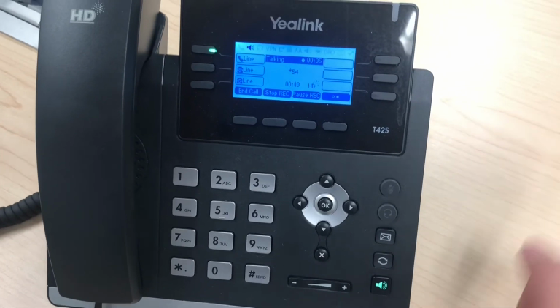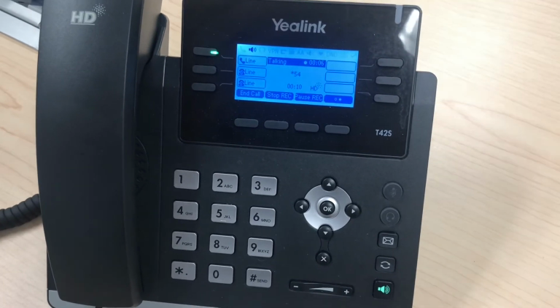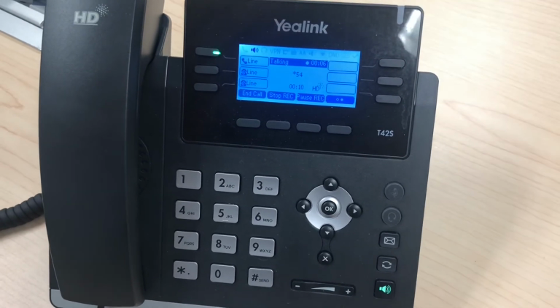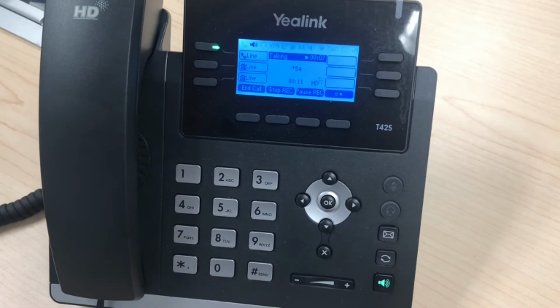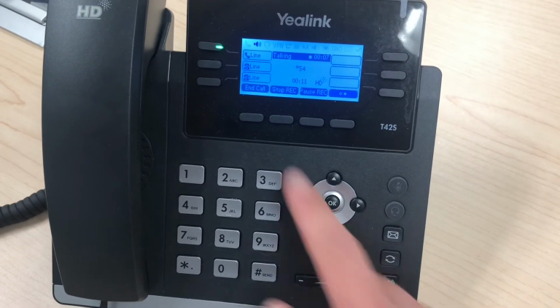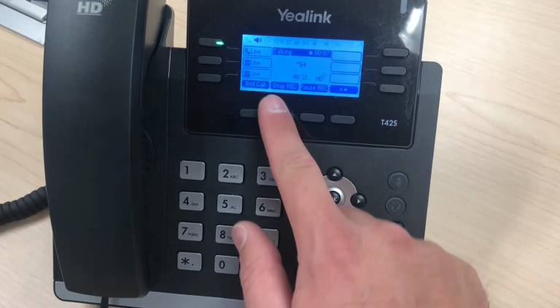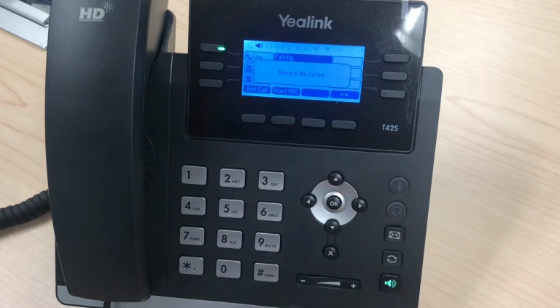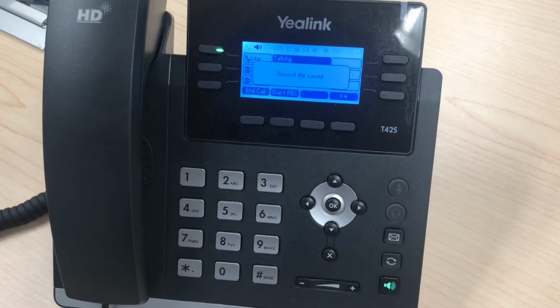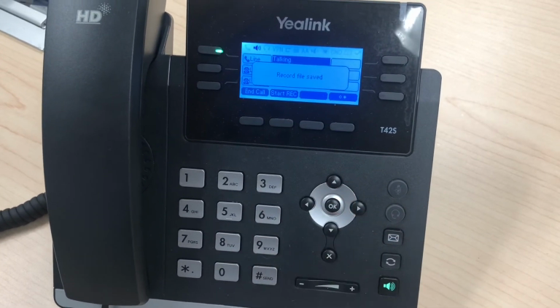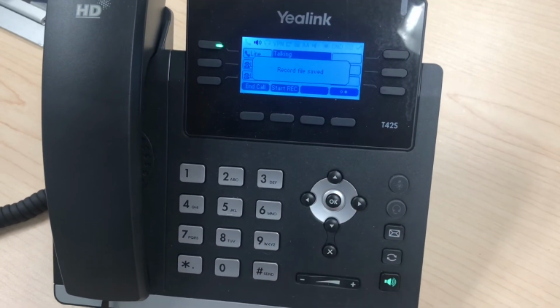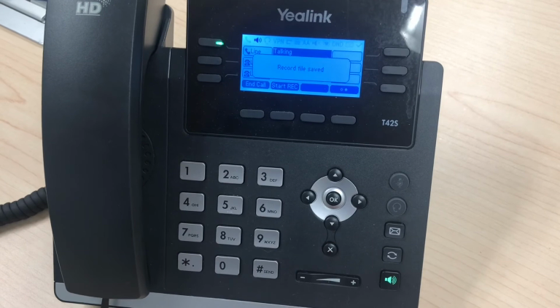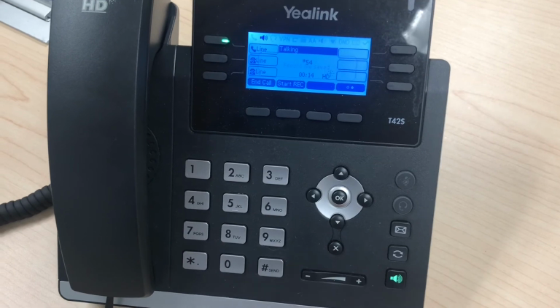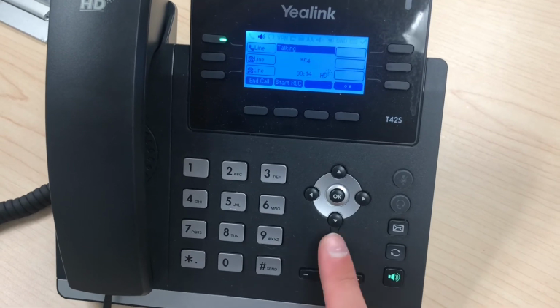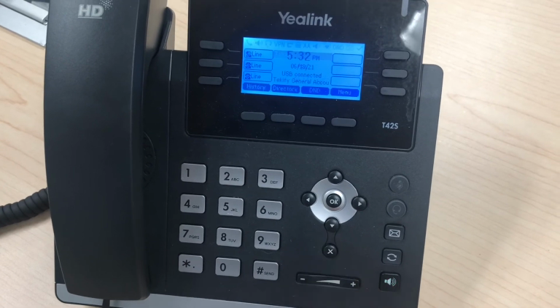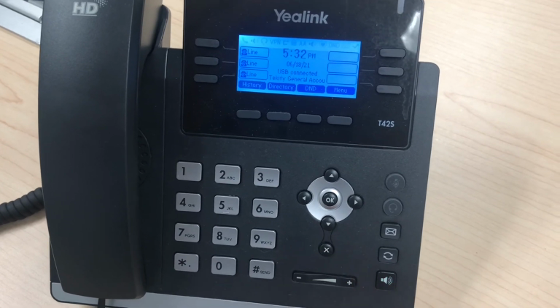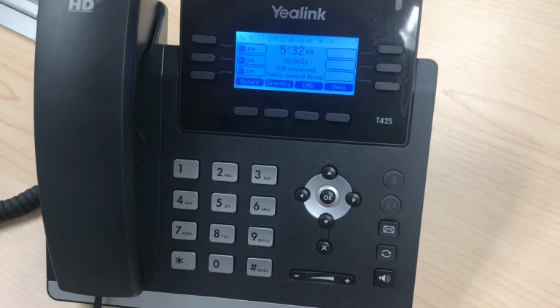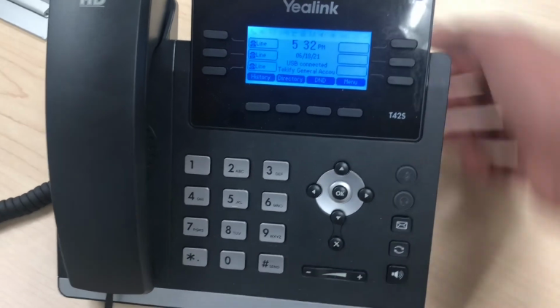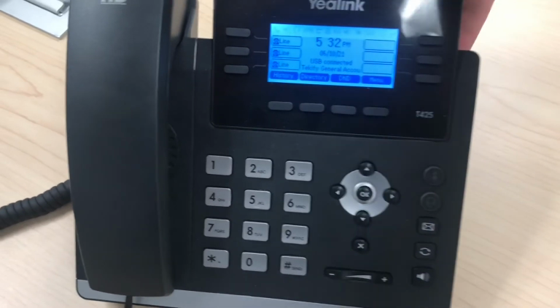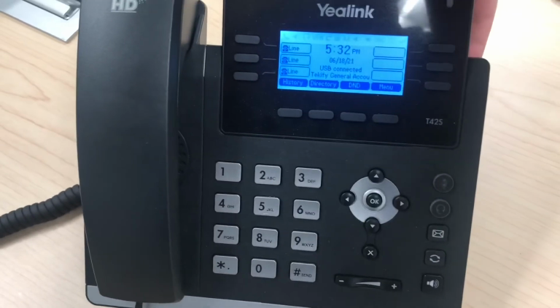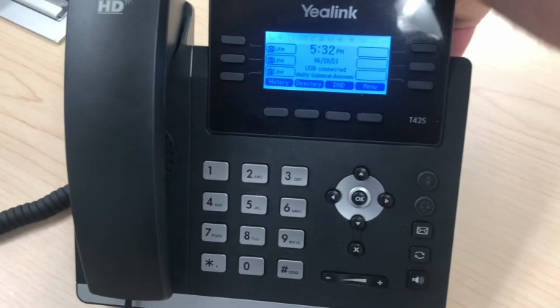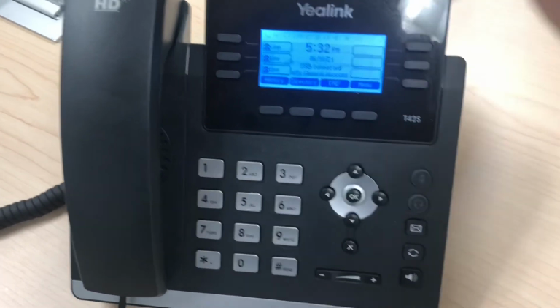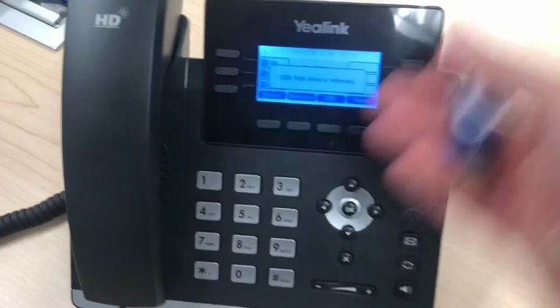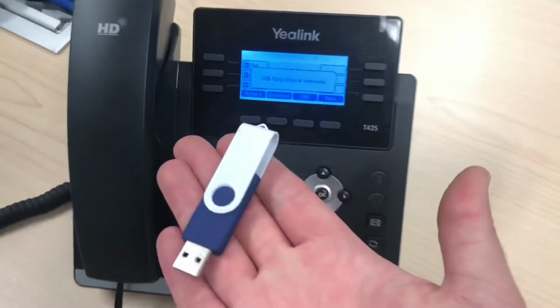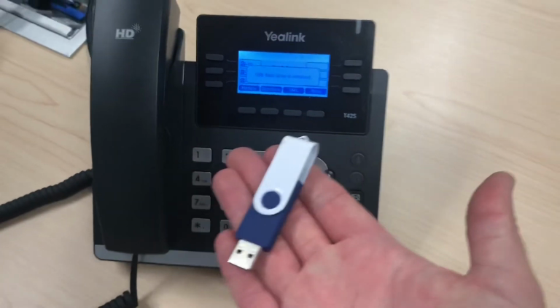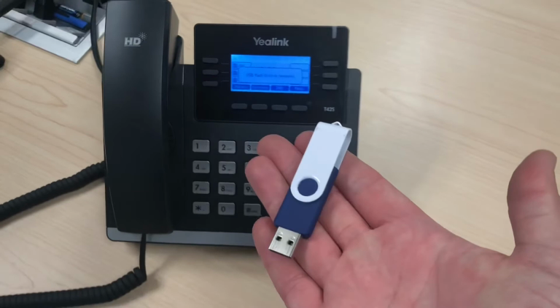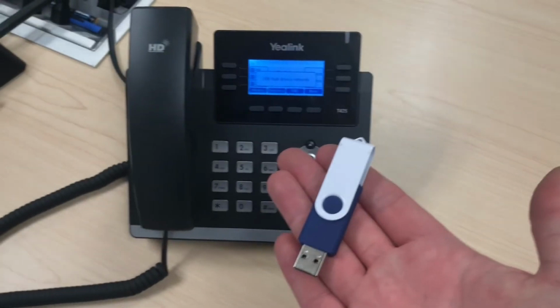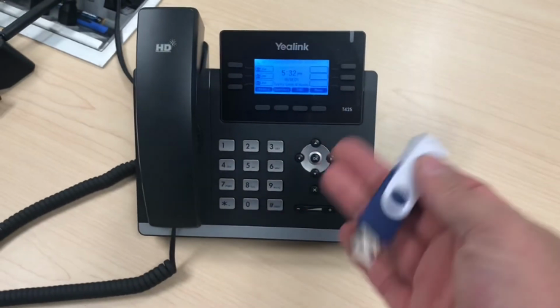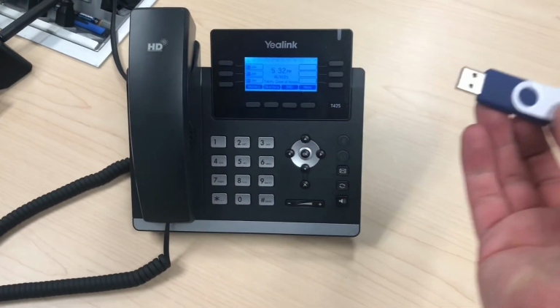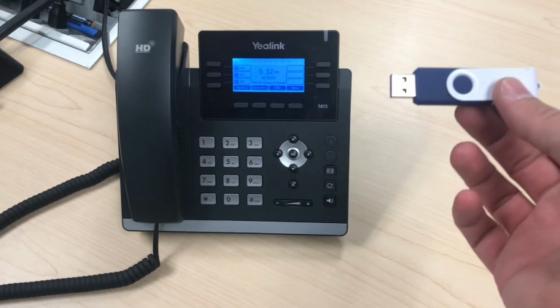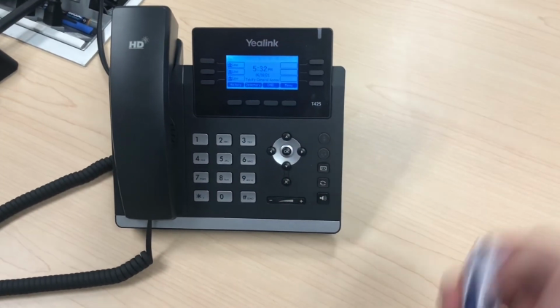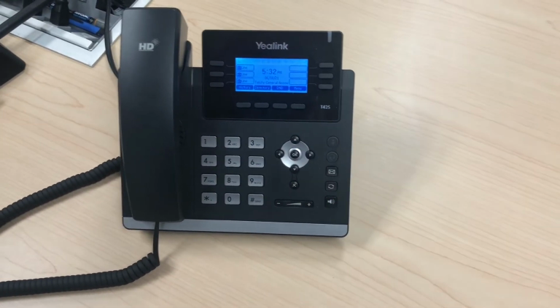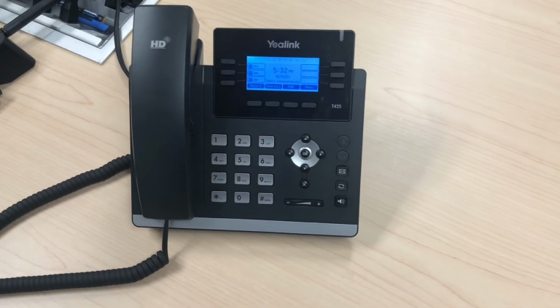When you're done, you can hang up or press stop recording and it will save that file. At that point you can pull out the USB stick, which has your sound file on it, plug it into your computer, and play it right there.